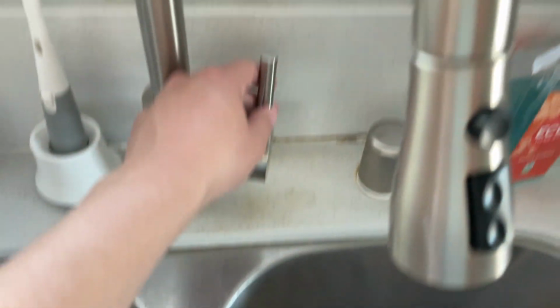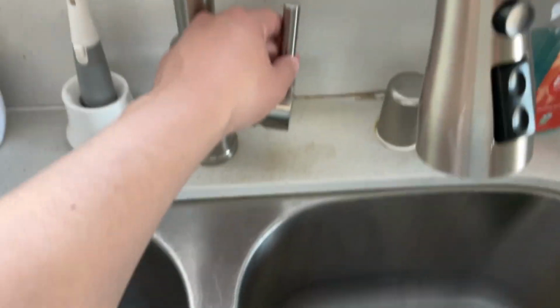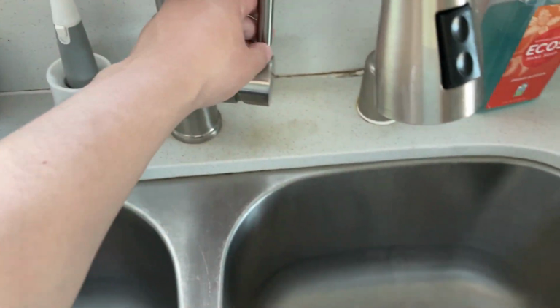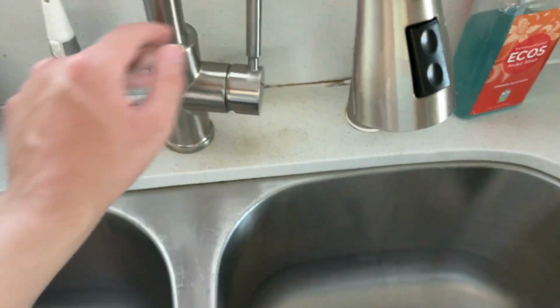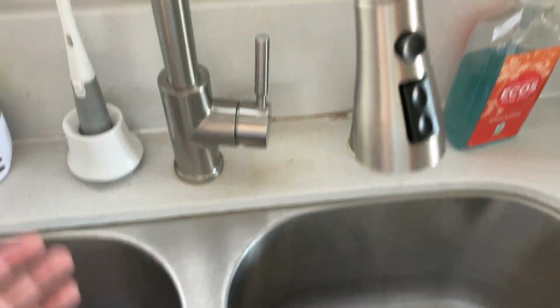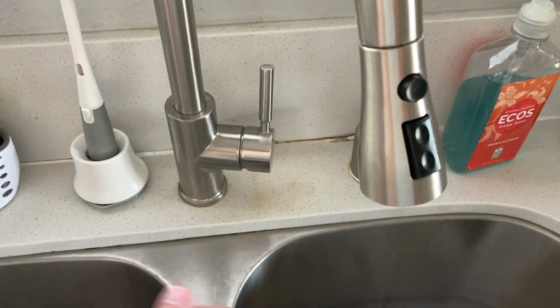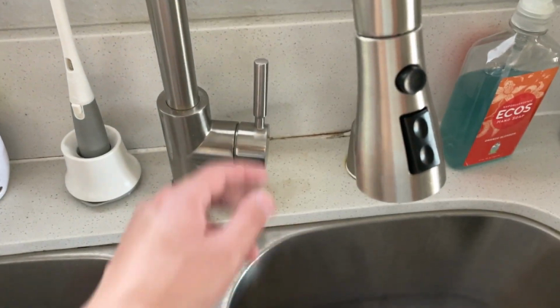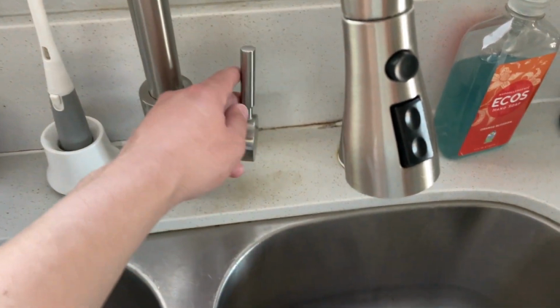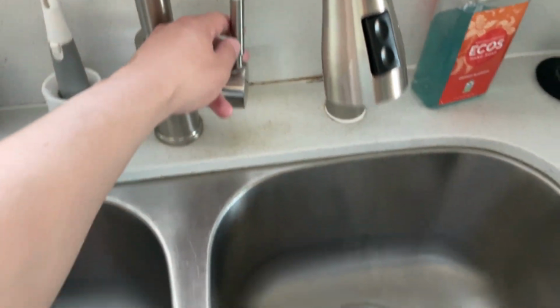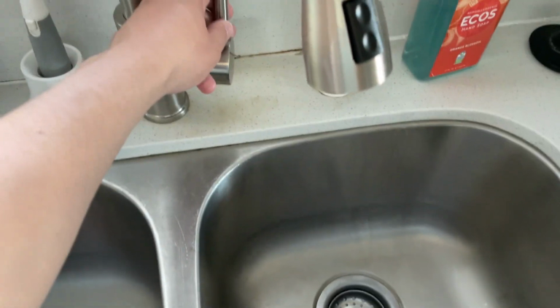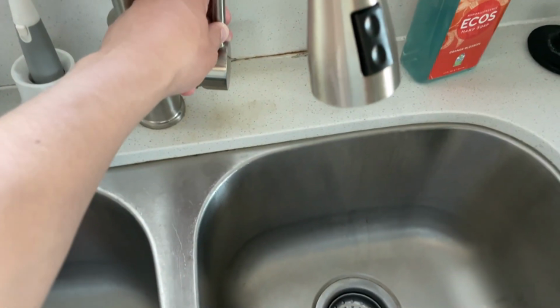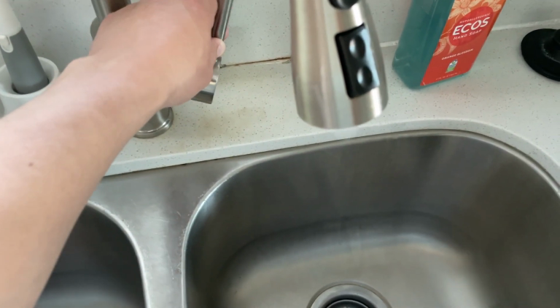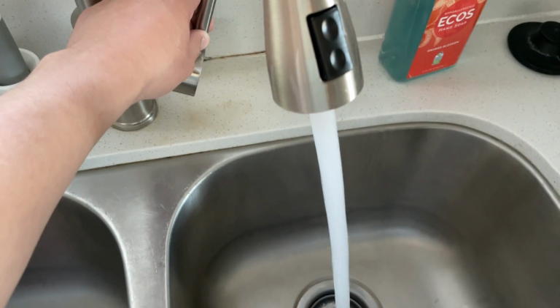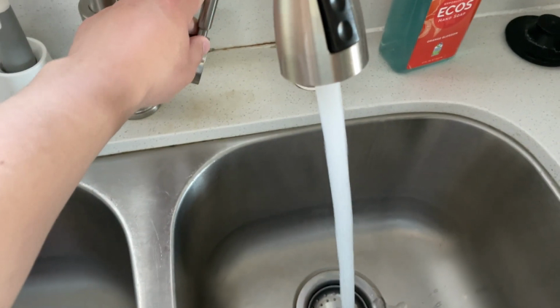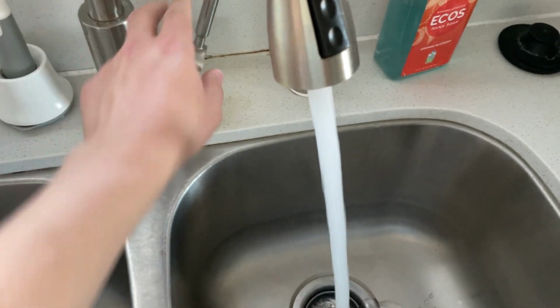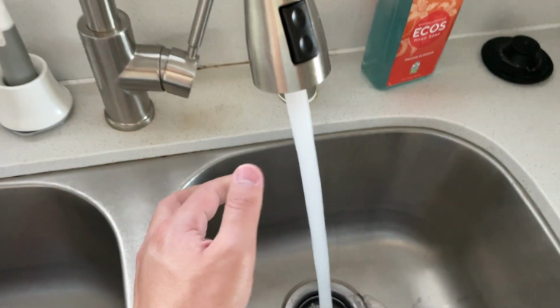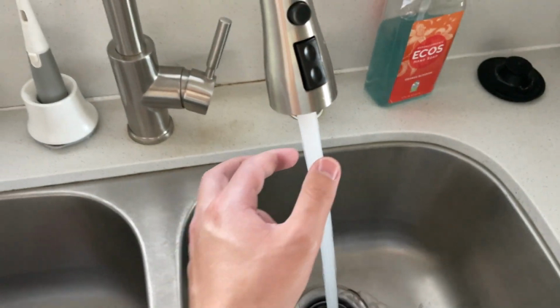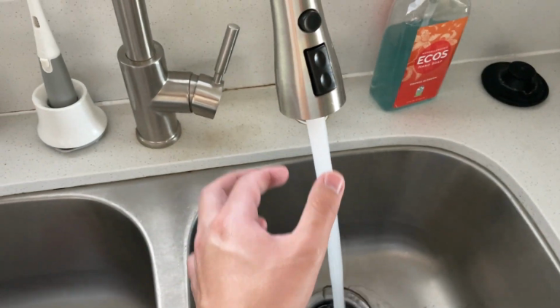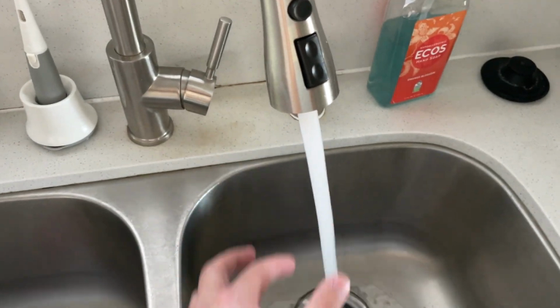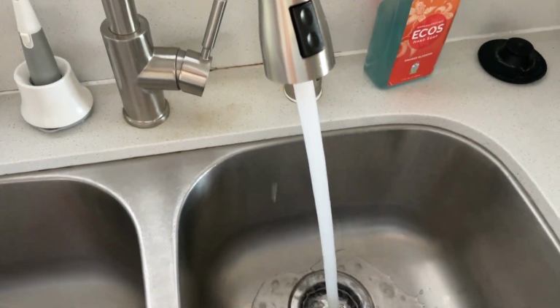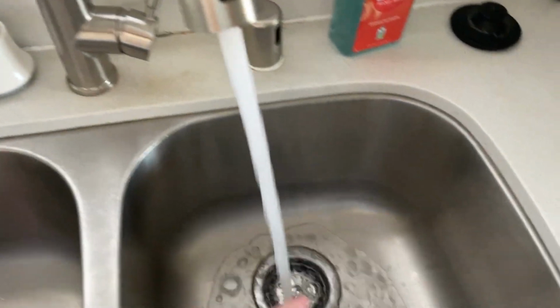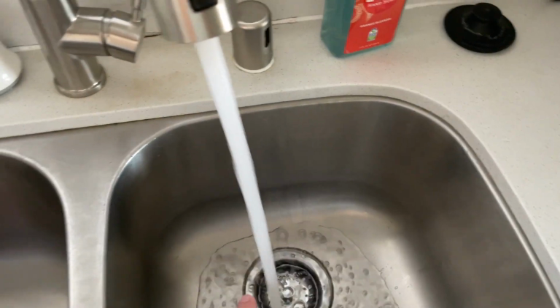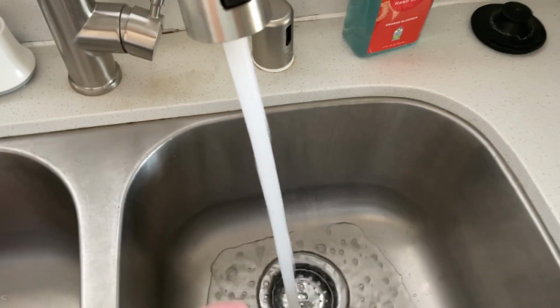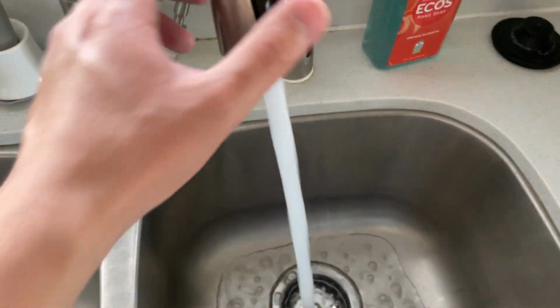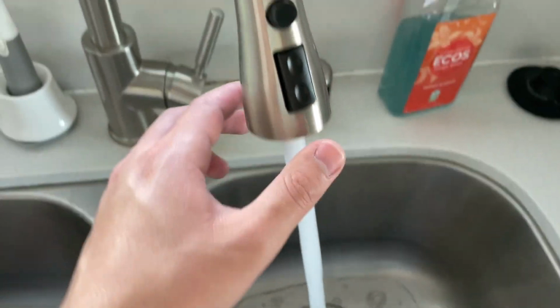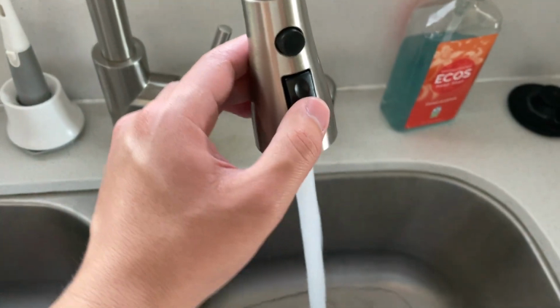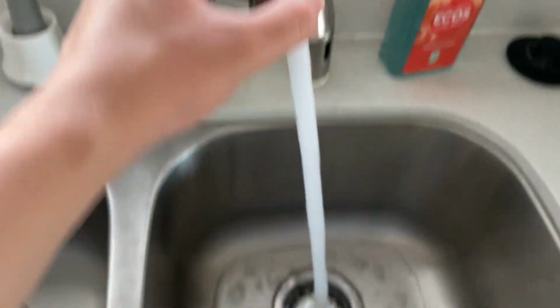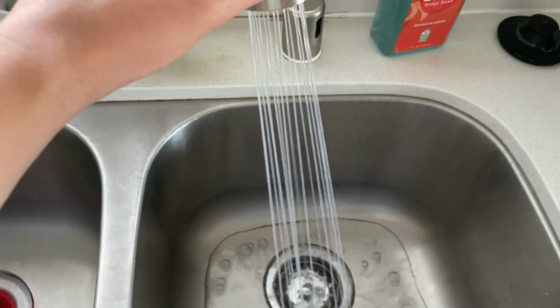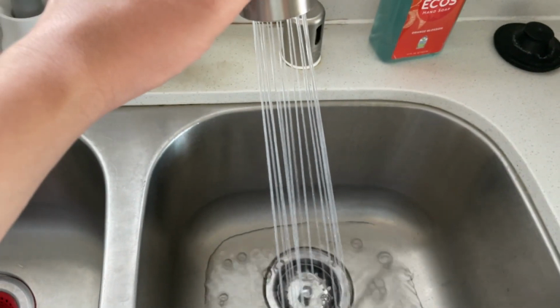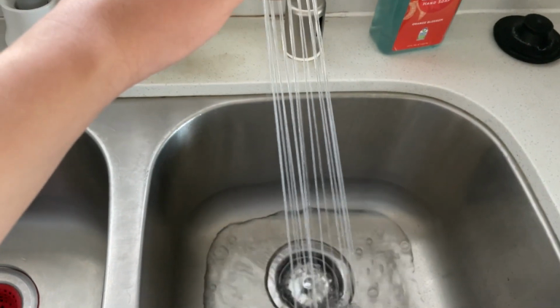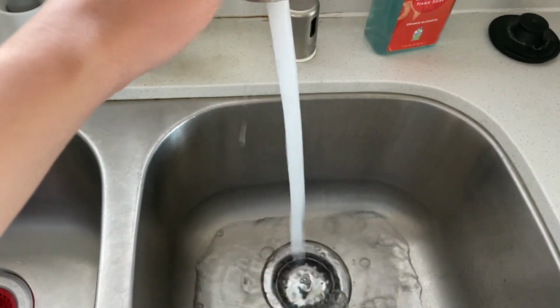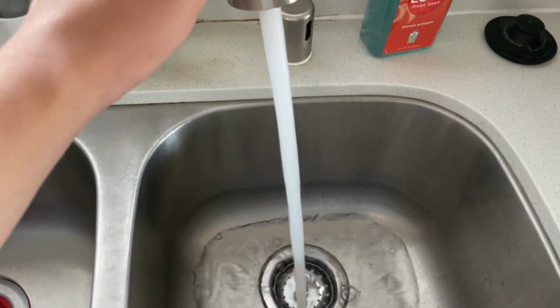First things first, we're going to turn this on. Watch your ears, headphone users. Here we go. Plugging this up, you can see it's got a nice water stream here. It's a very fast water stream. If you click the button here, you'll get almost like a shower spray.